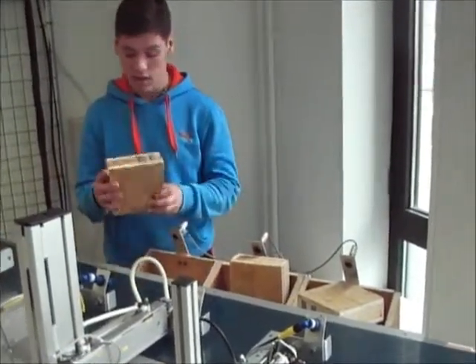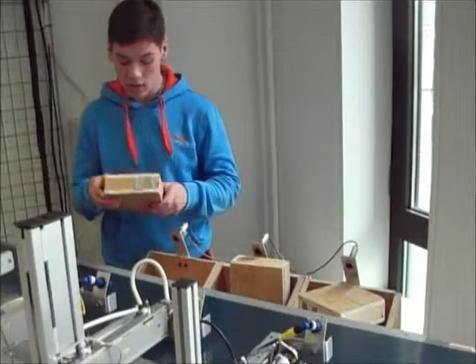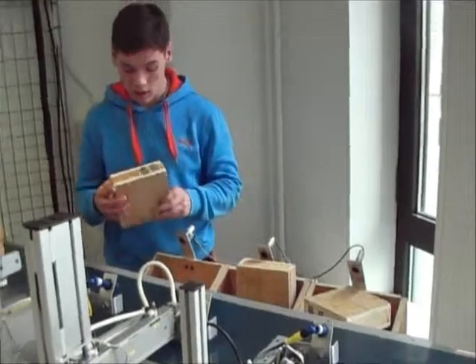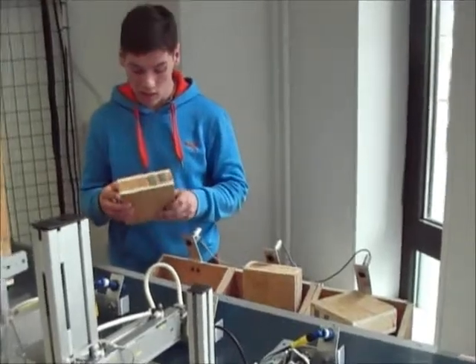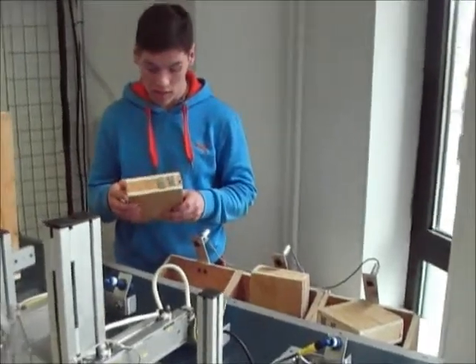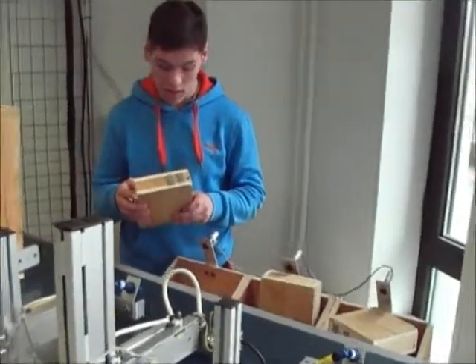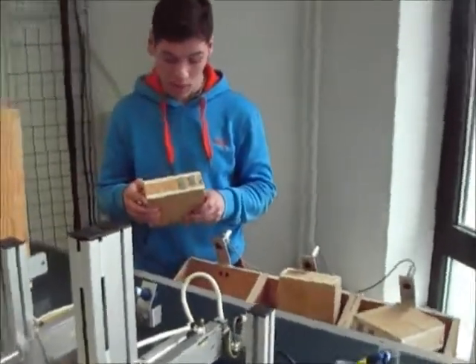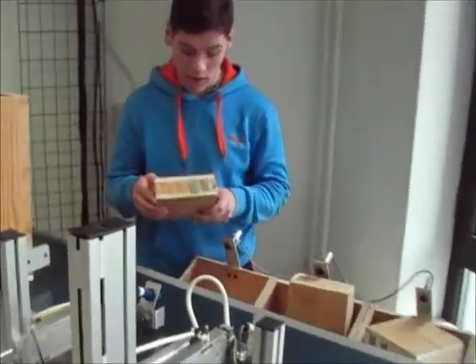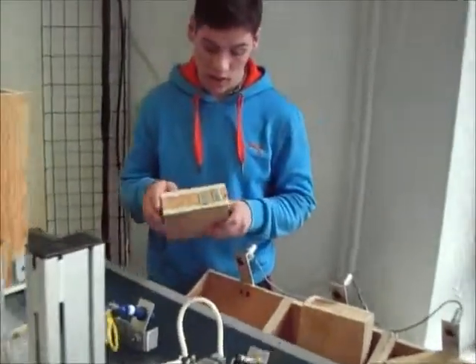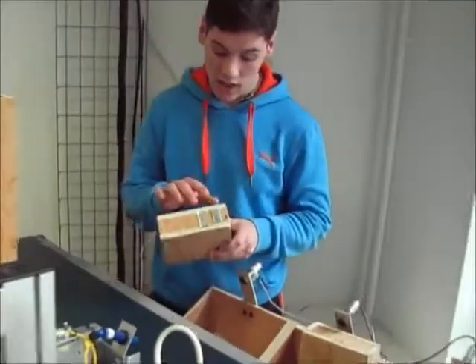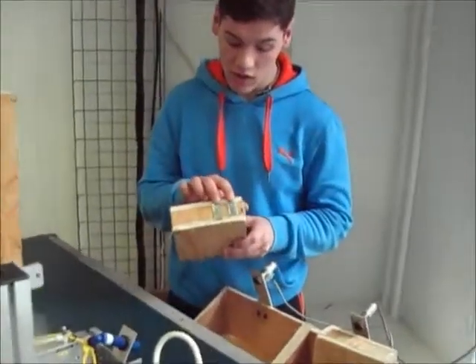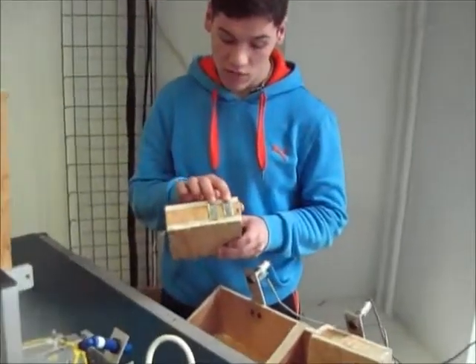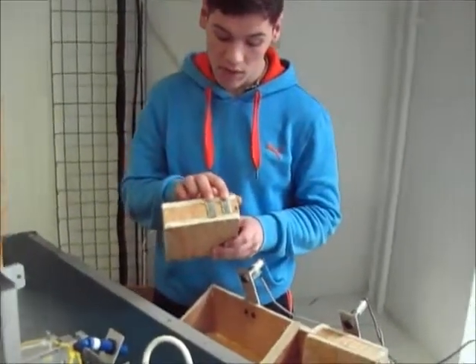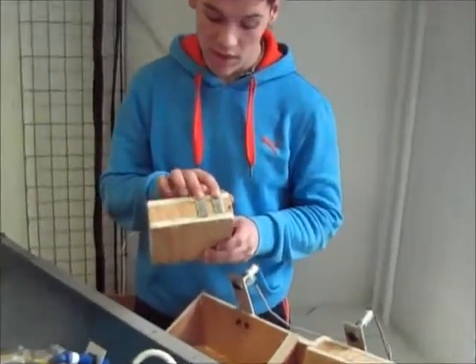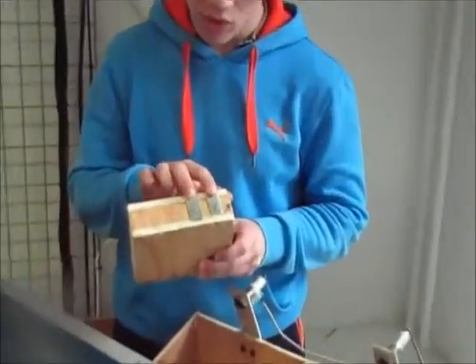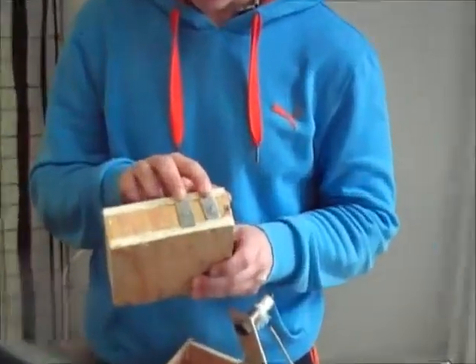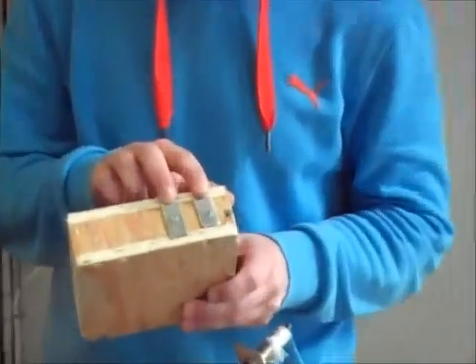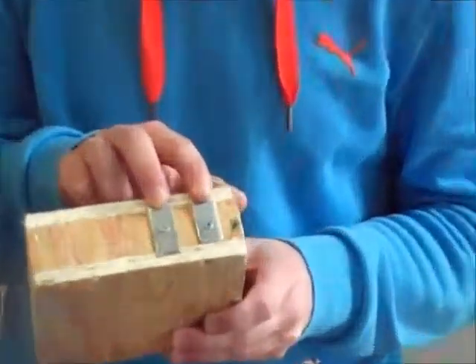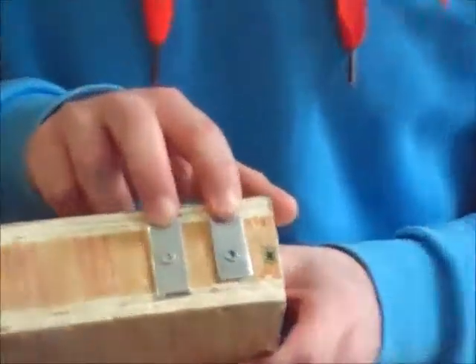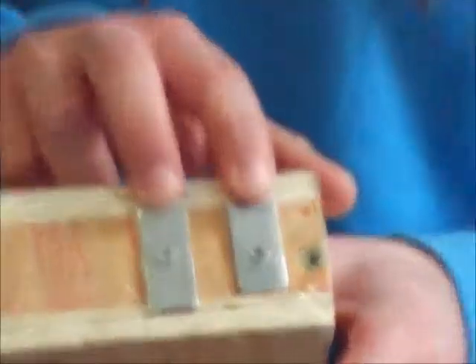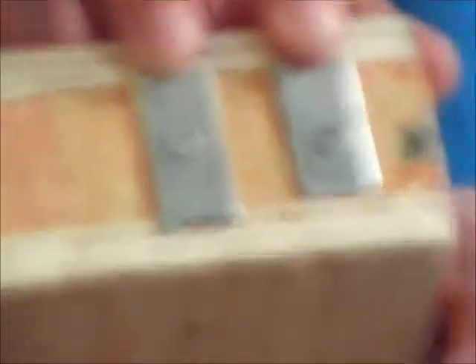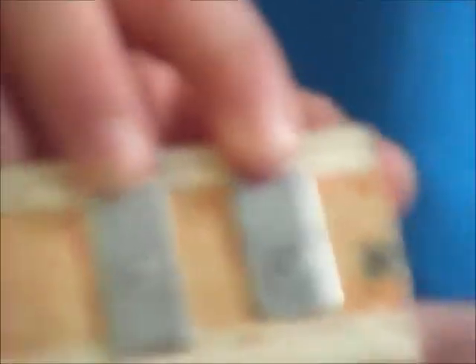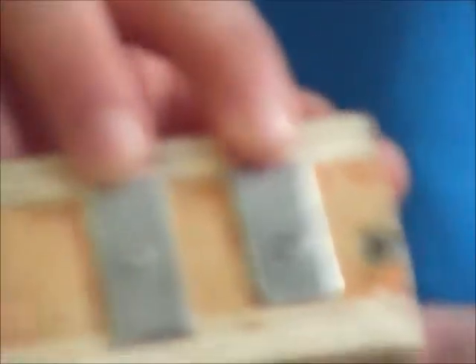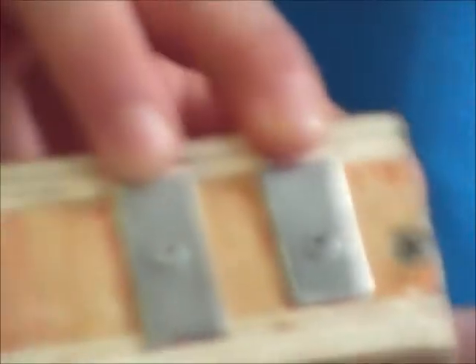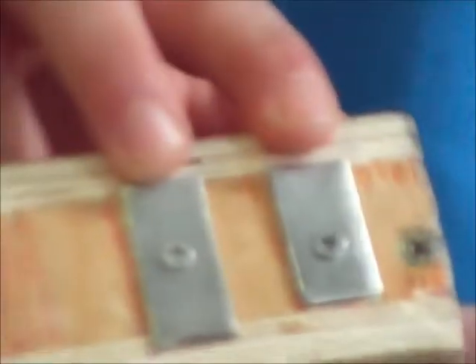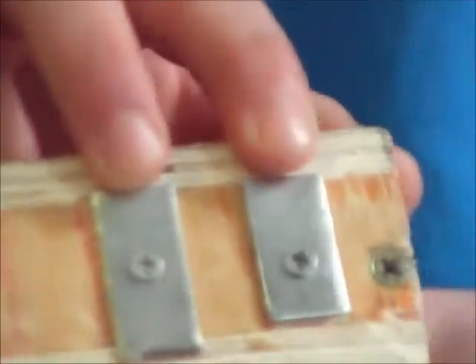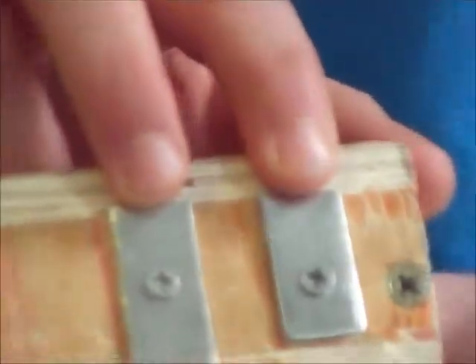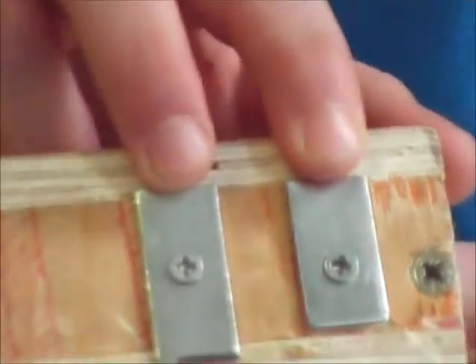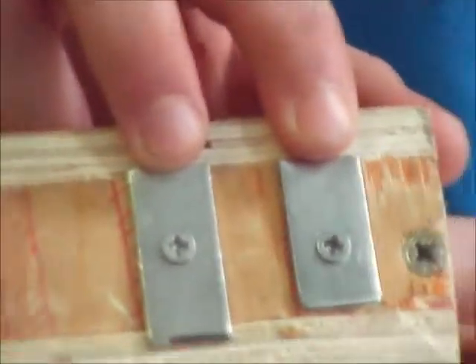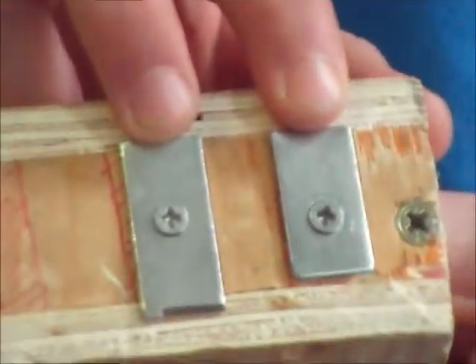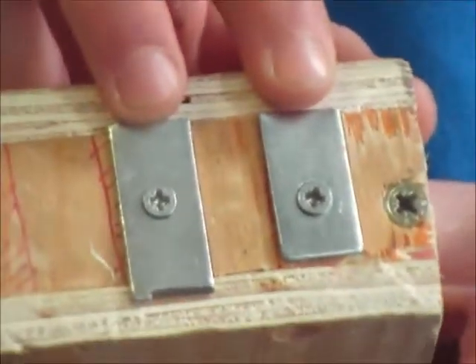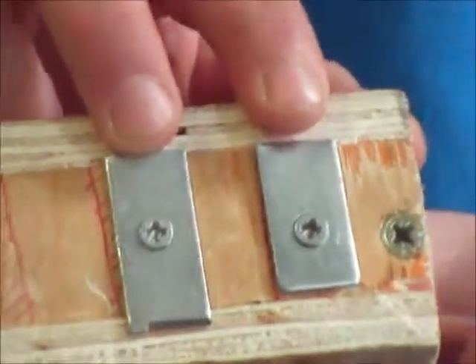This here is how the boxes are separated. Each box has a different code — different strips of metal on it — which are read by the inductive proximity sensors in the feeder.